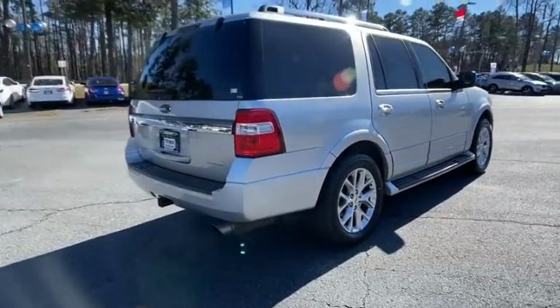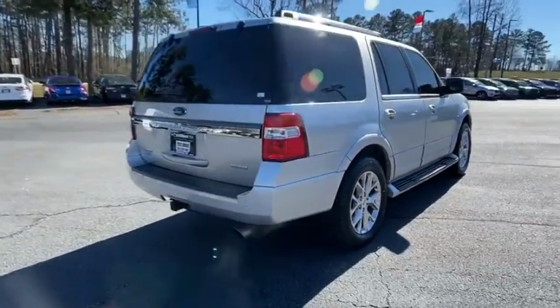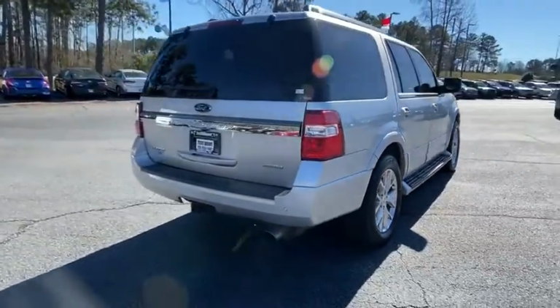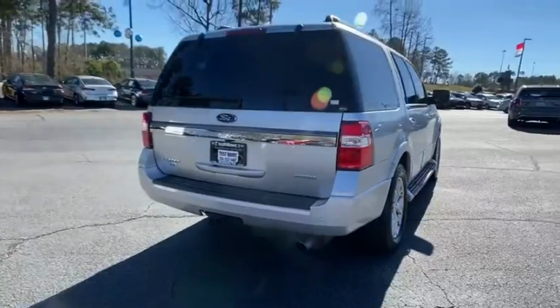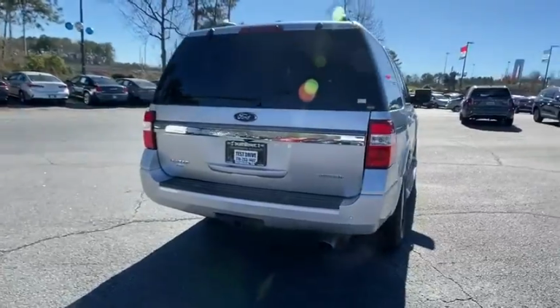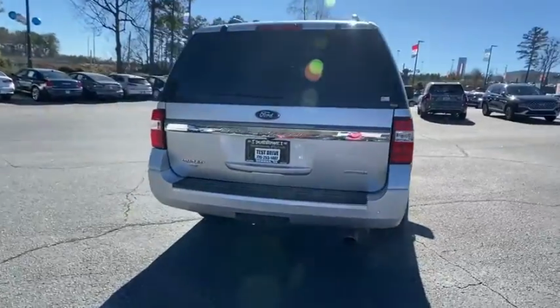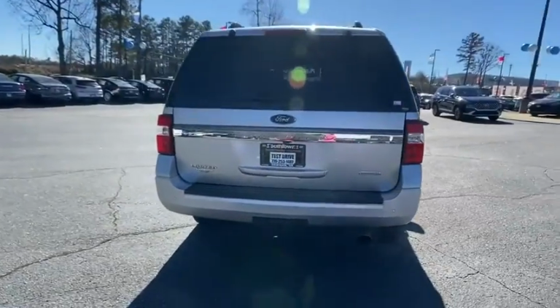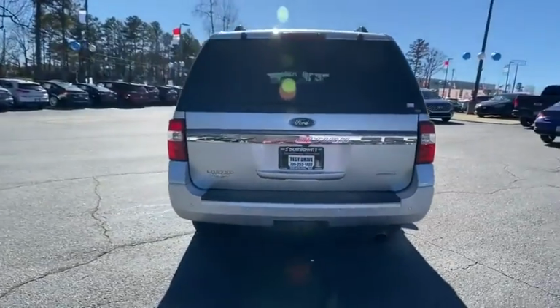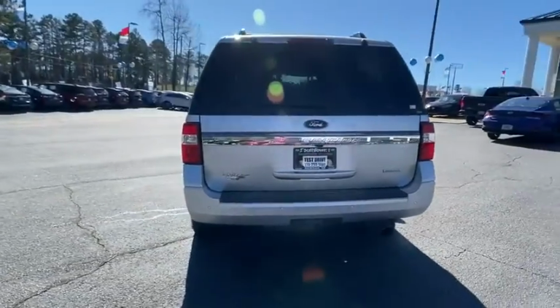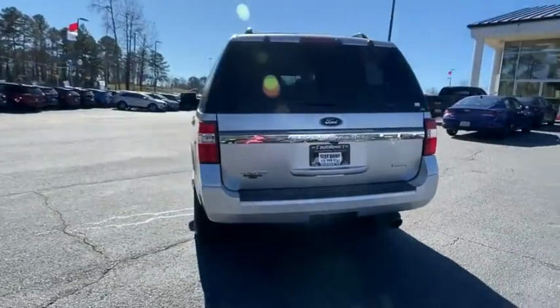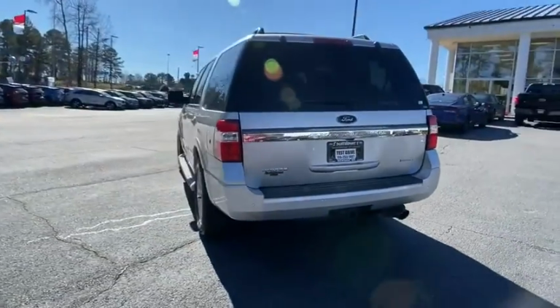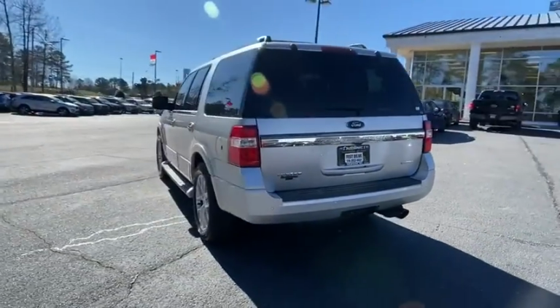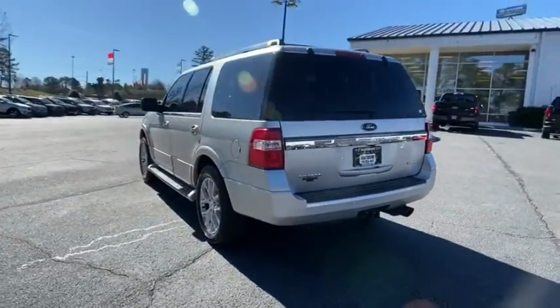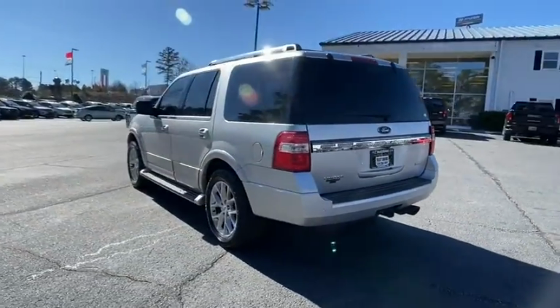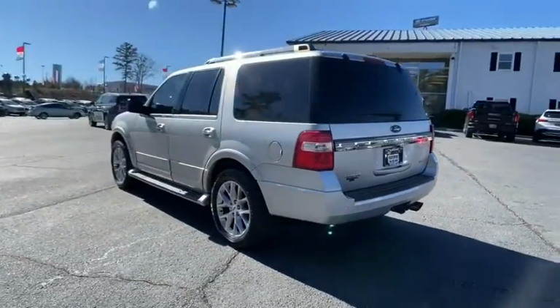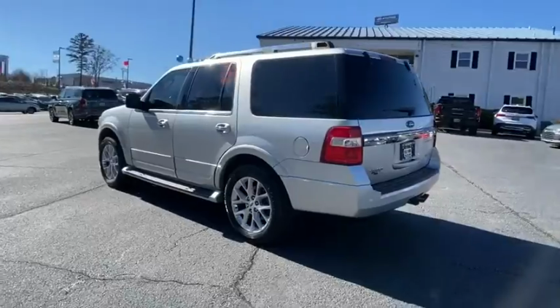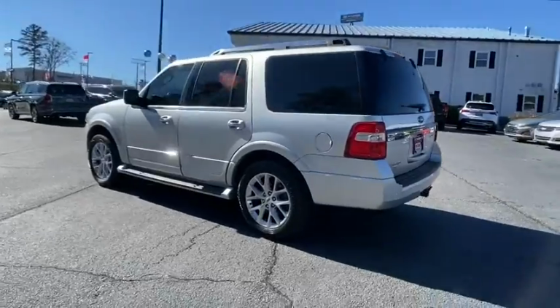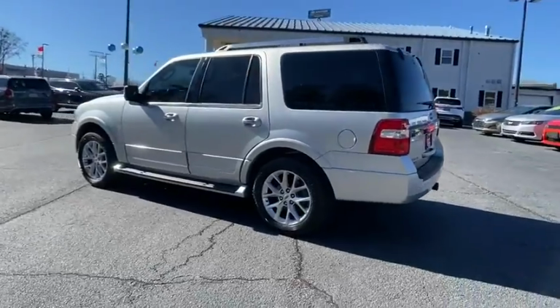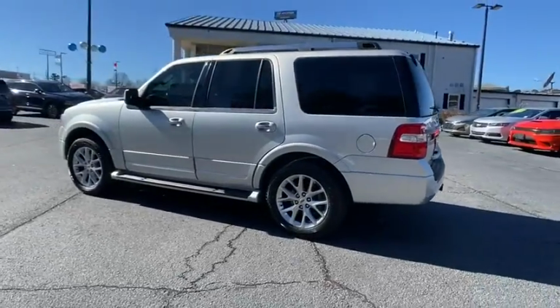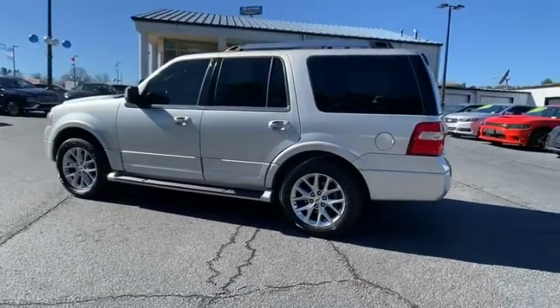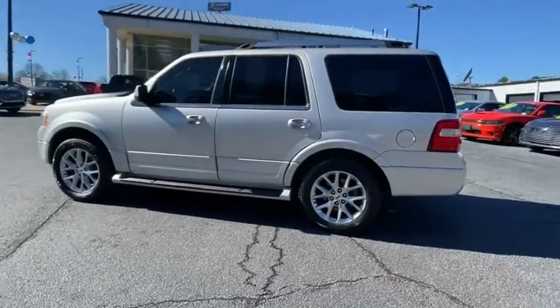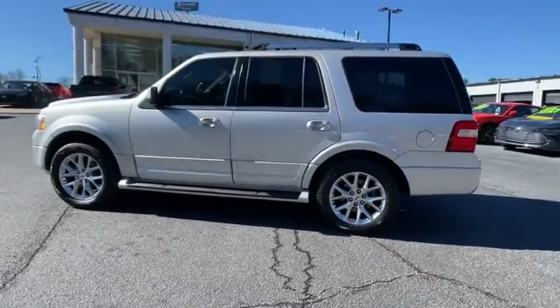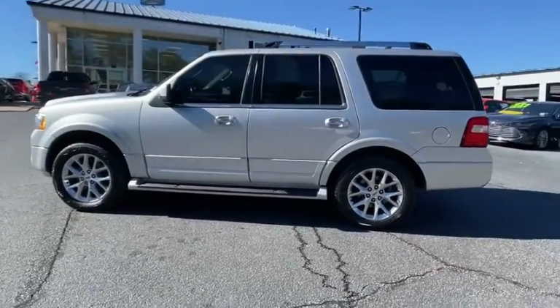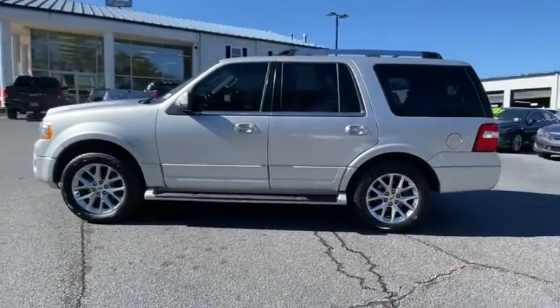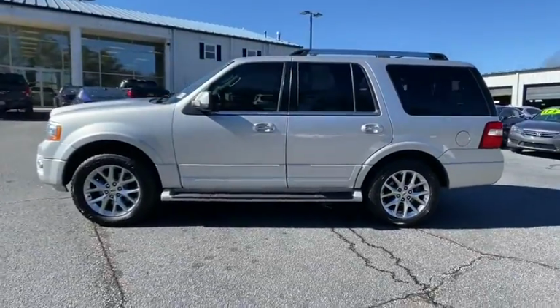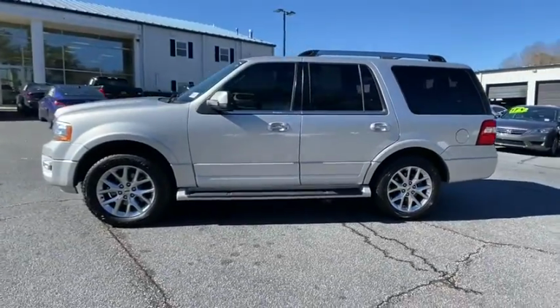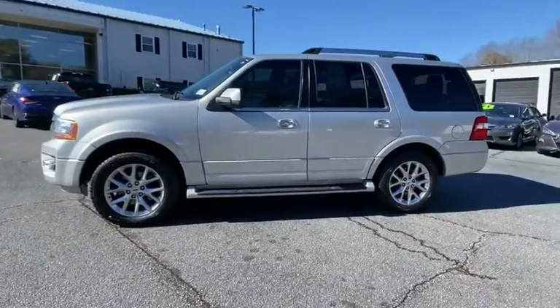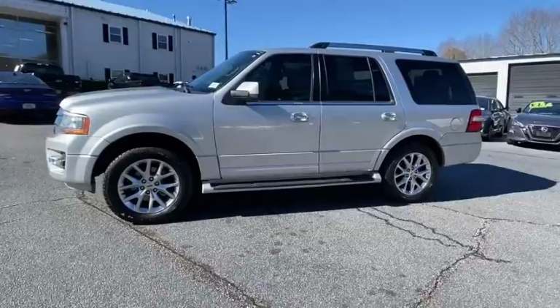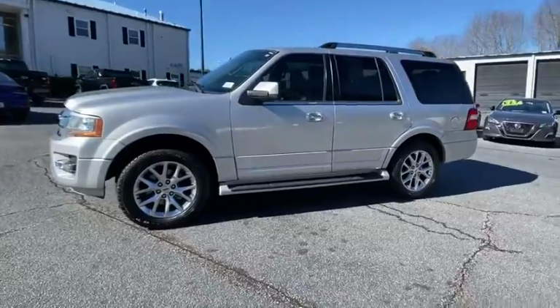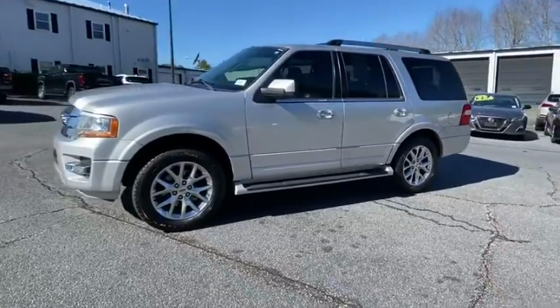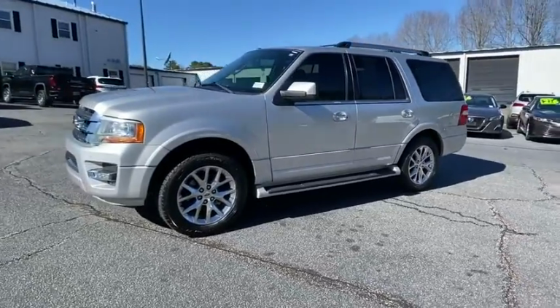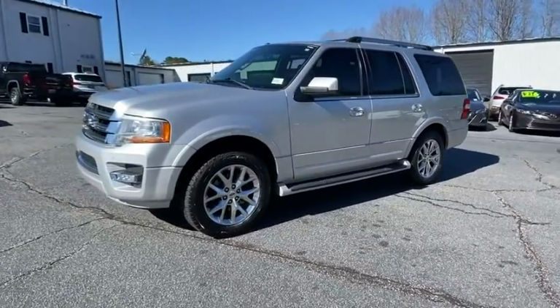Power passenger seat, power liftgate, traction control, dual airbags, leather-wrapped steering wheel, power steering, four-wheel disc brakes, universal garage door opener, fog light, CD player, compass, power windows.